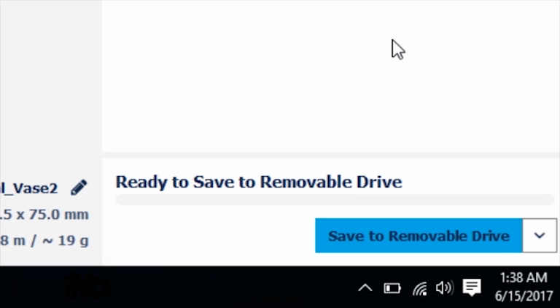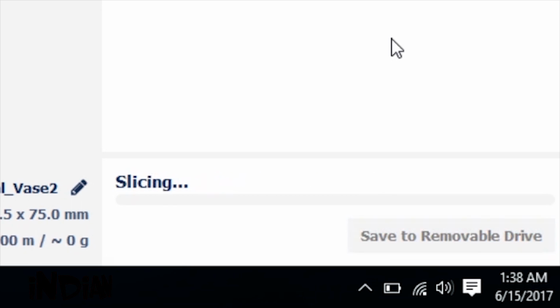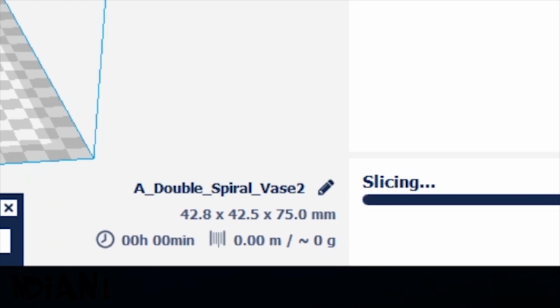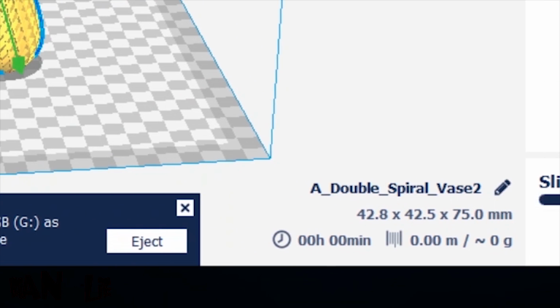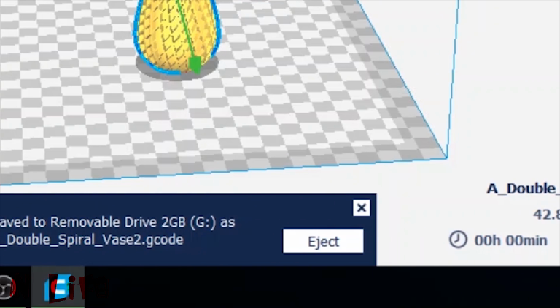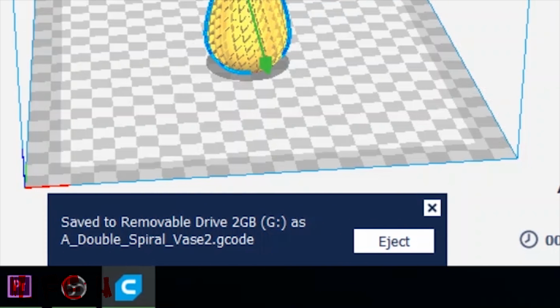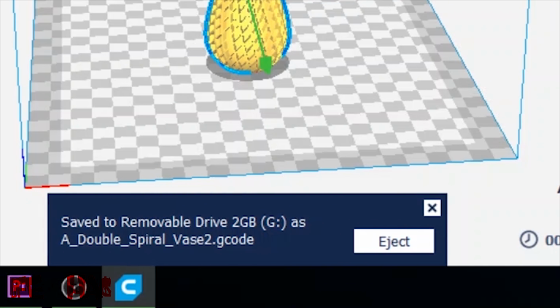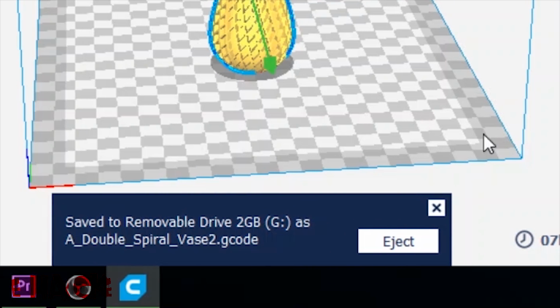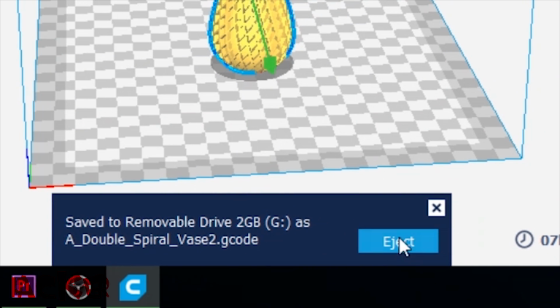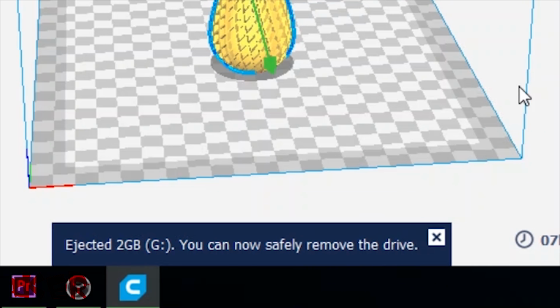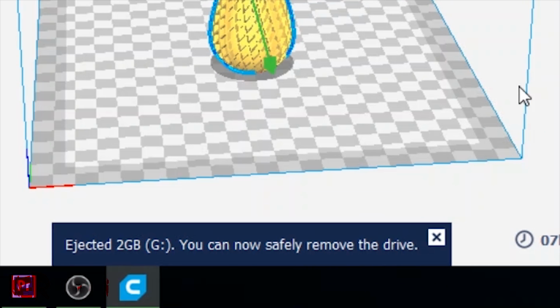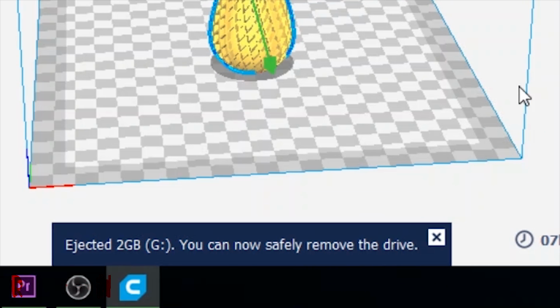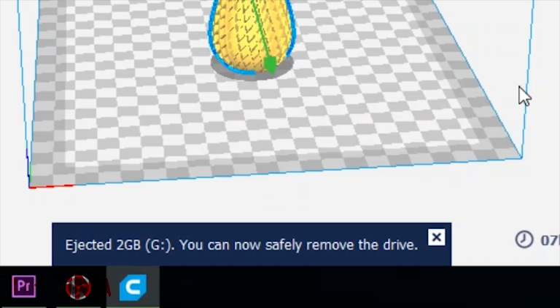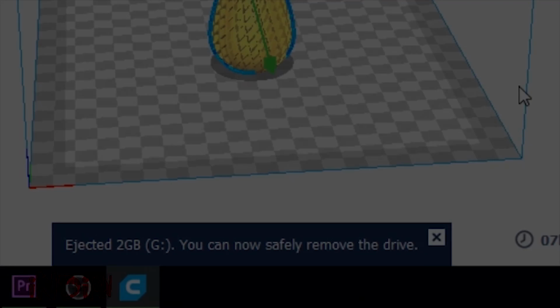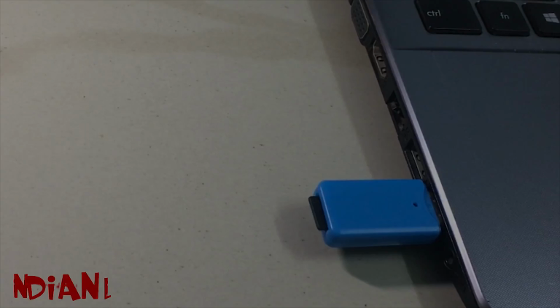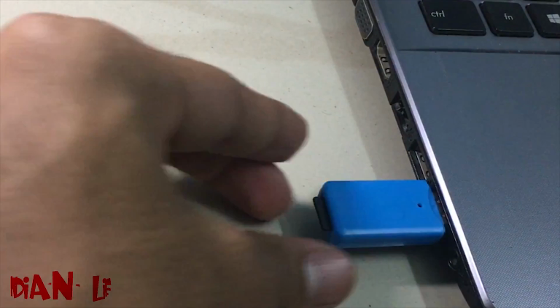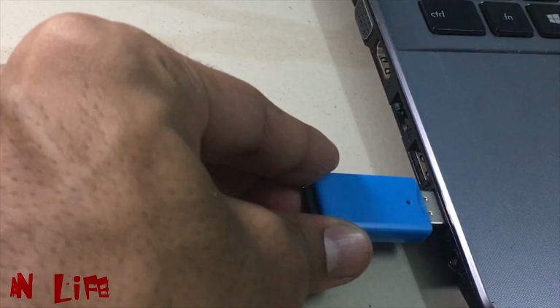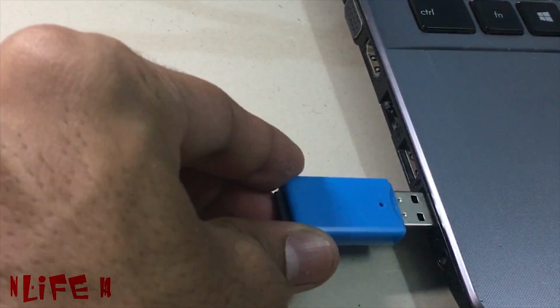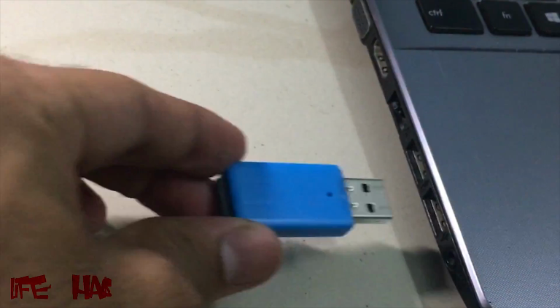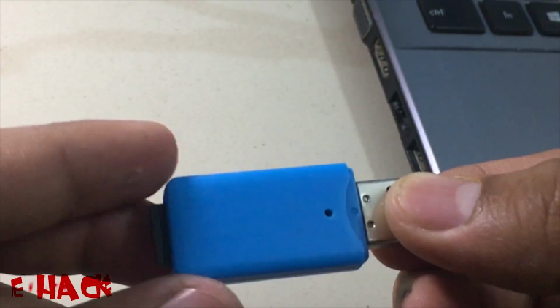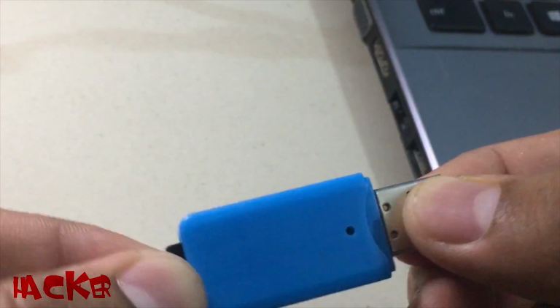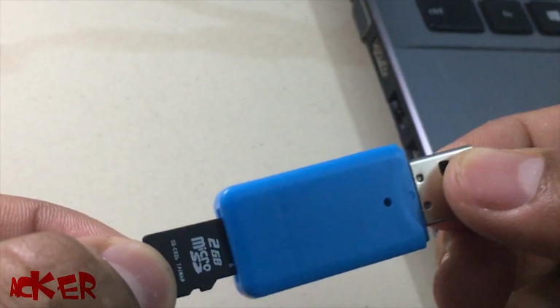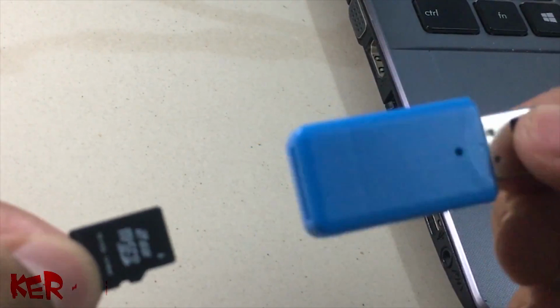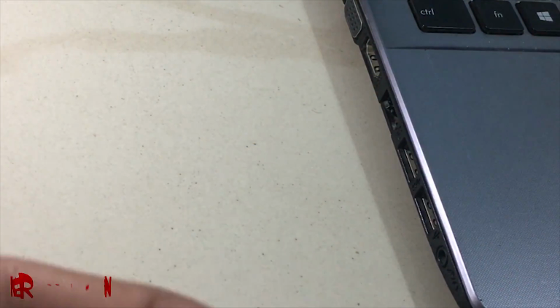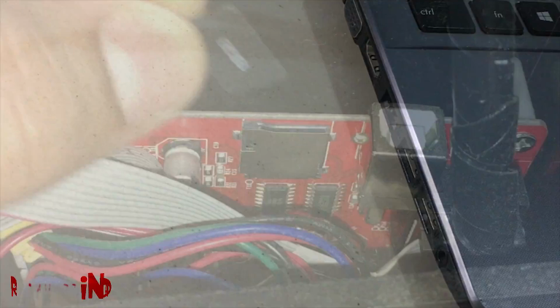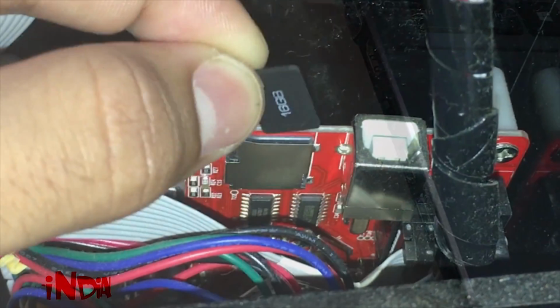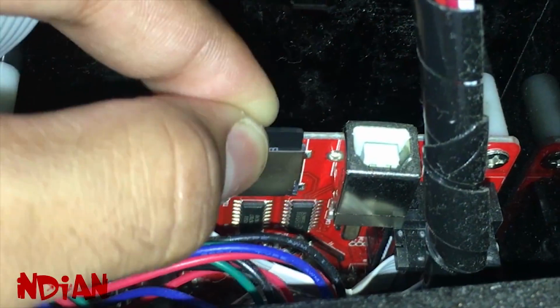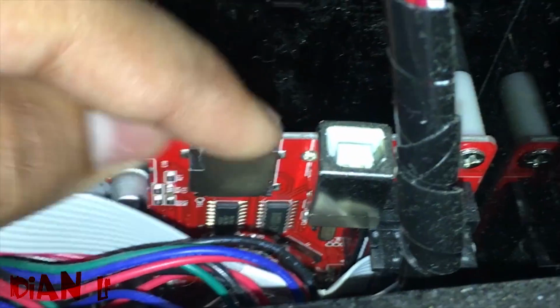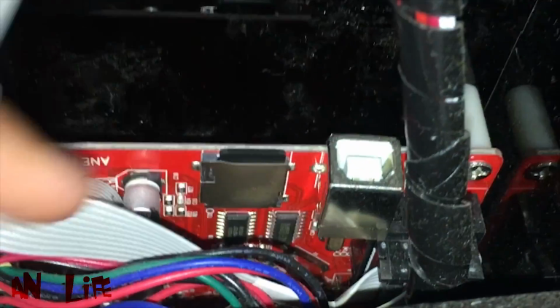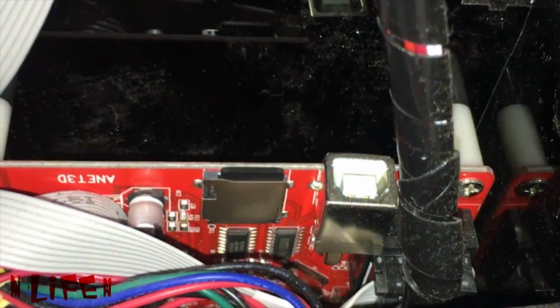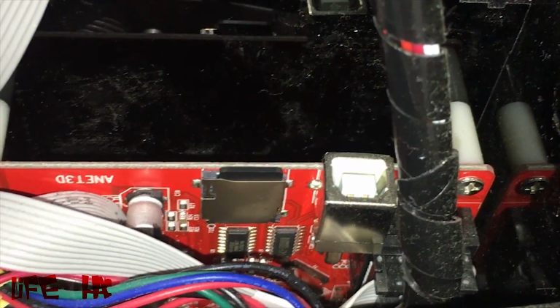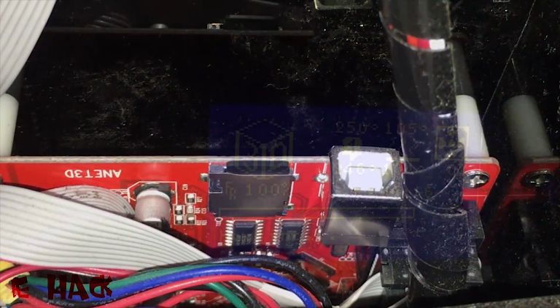Now save this project to the memory card and put the memory card in the 3D printer. Now give the printing order and you are ready to go.